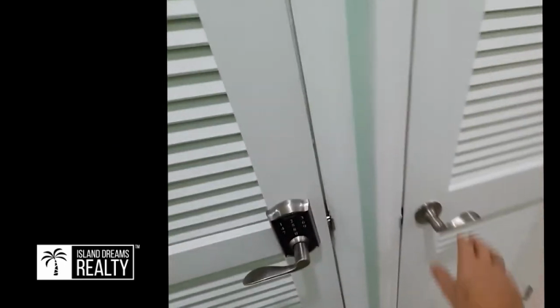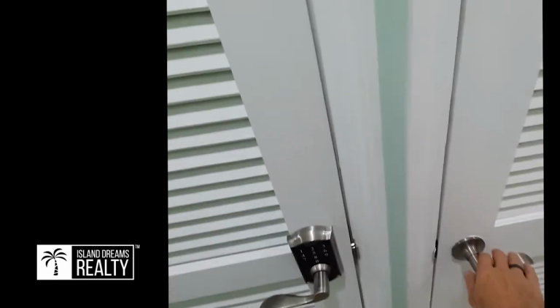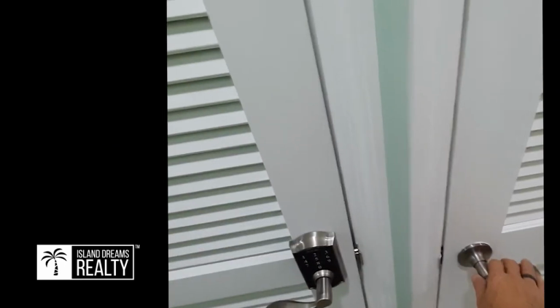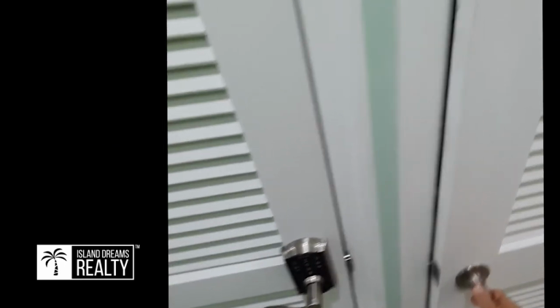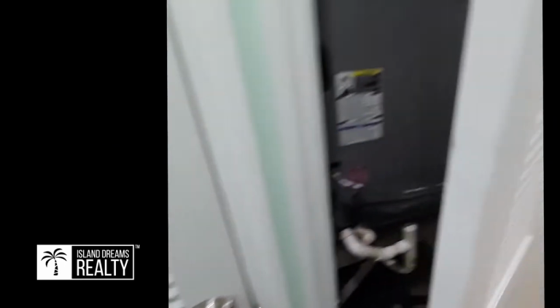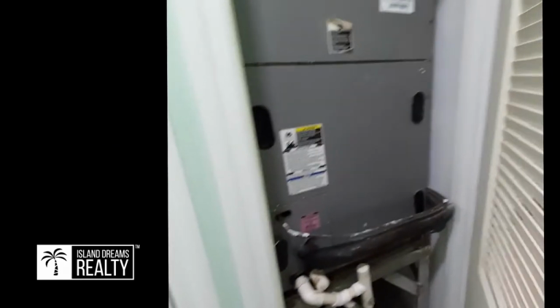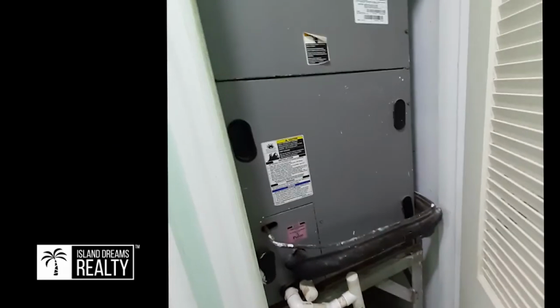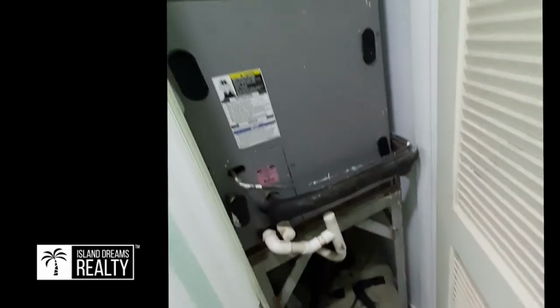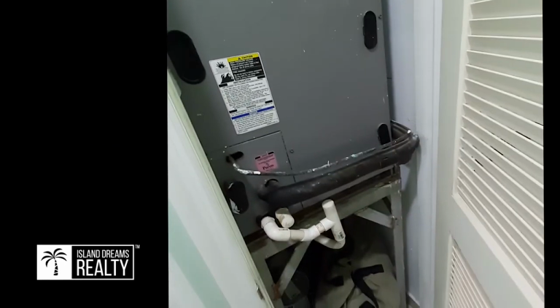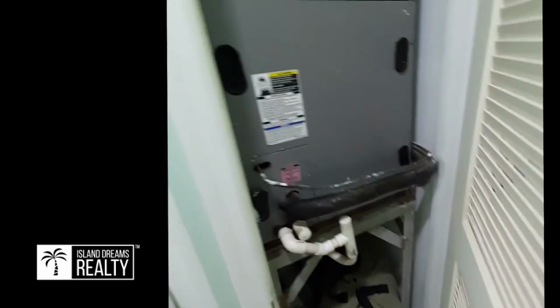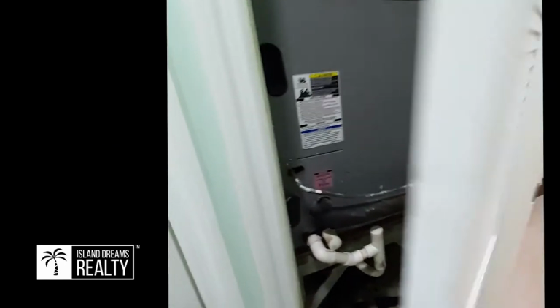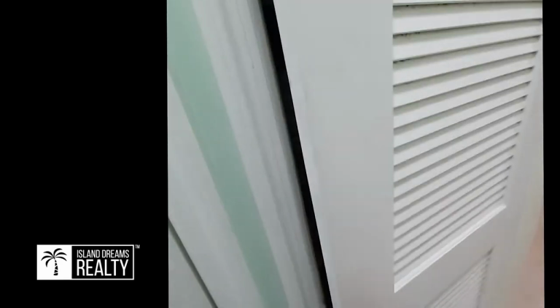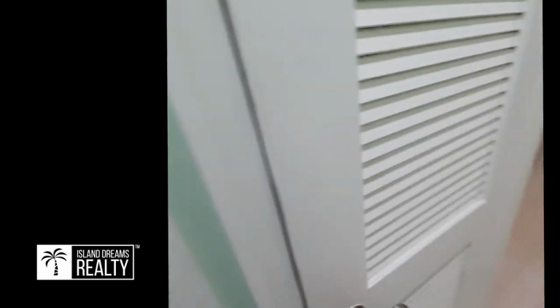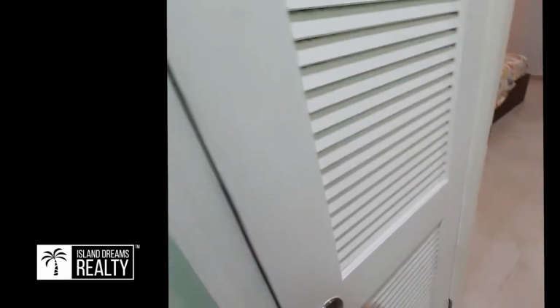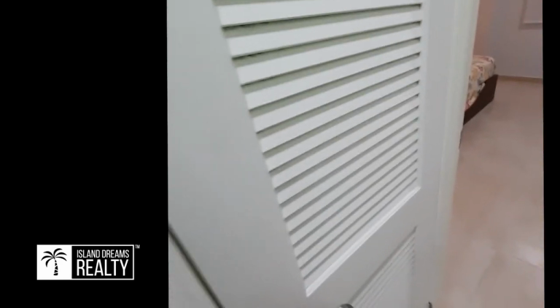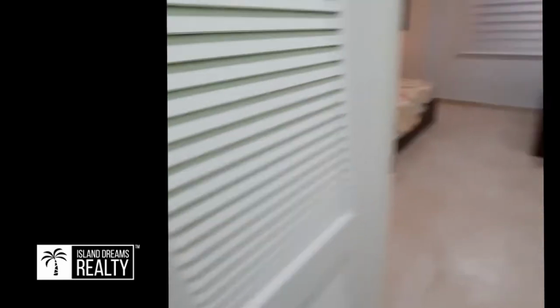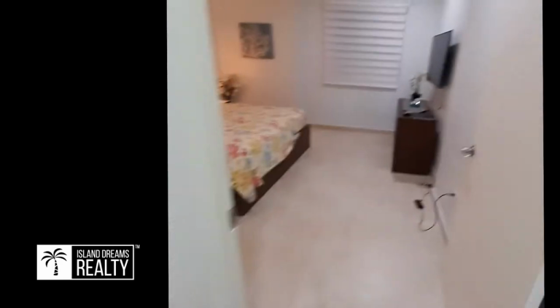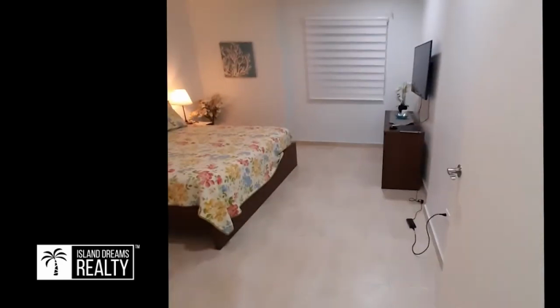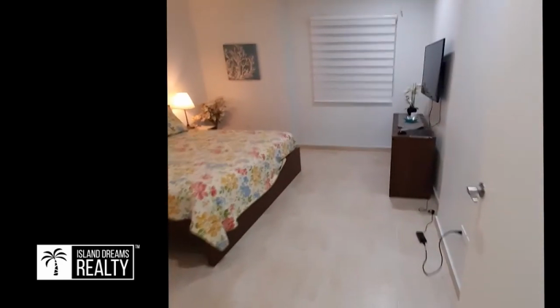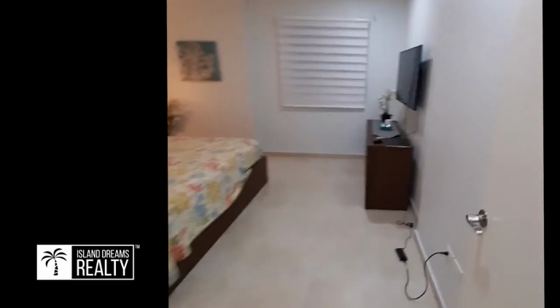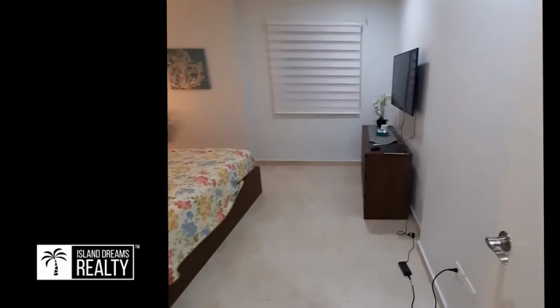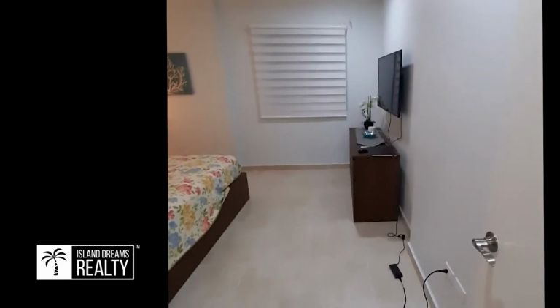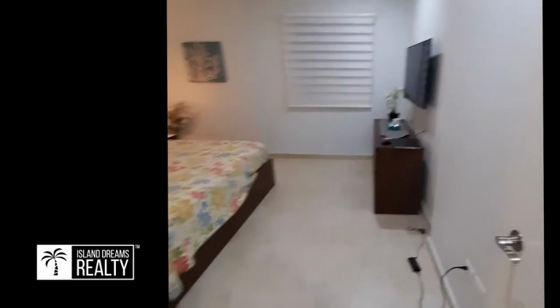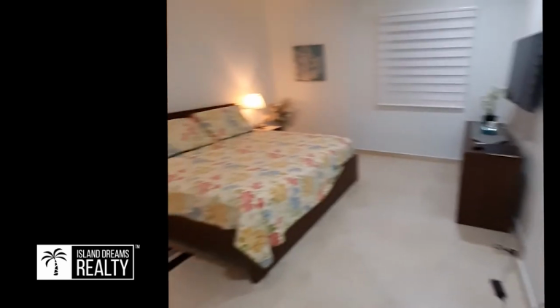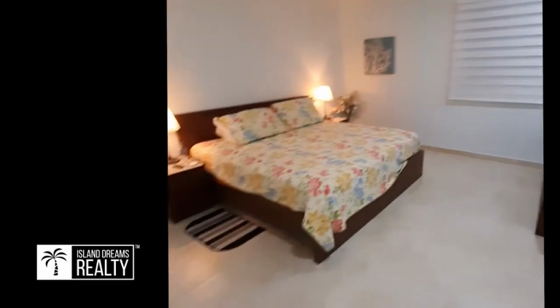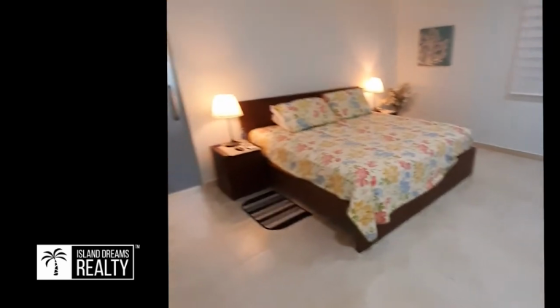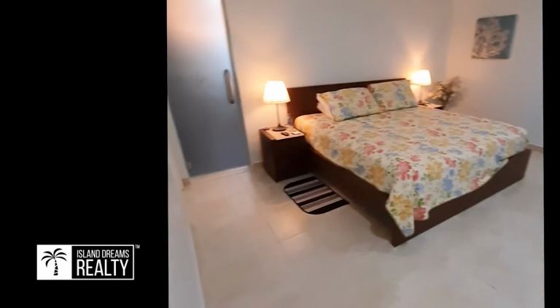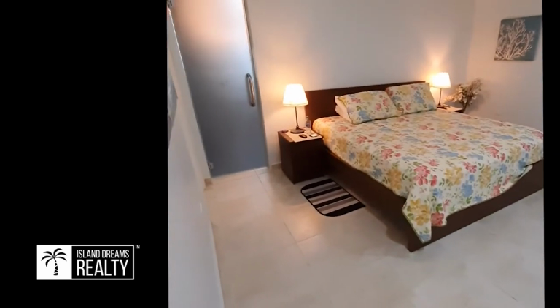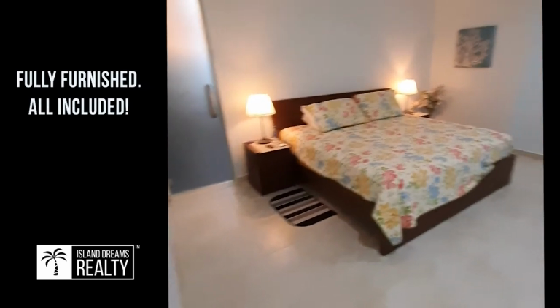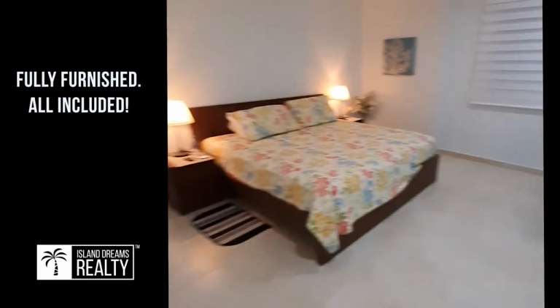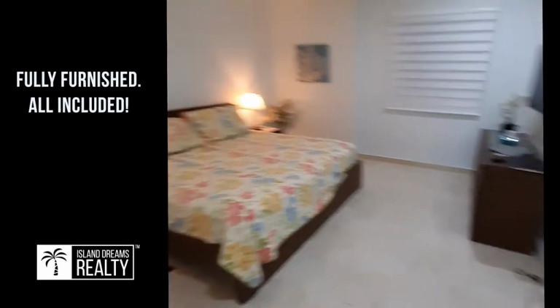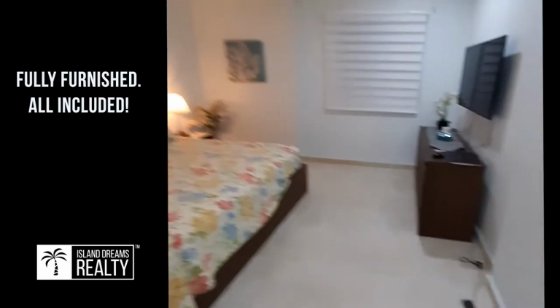And this is where the air conditioner blower is — easy access. The main master bedroom is huge, with a king size bed, and all the furniture is included.